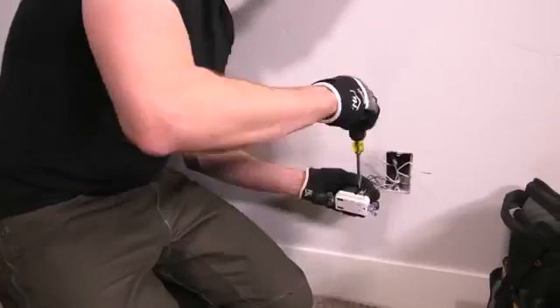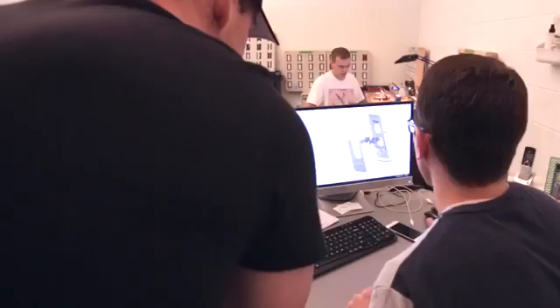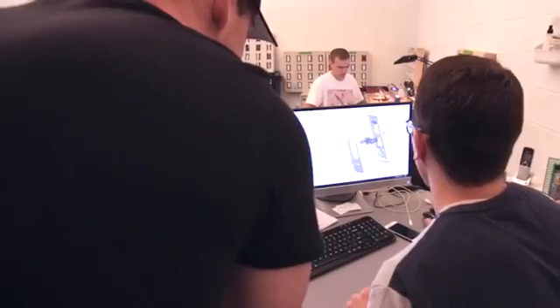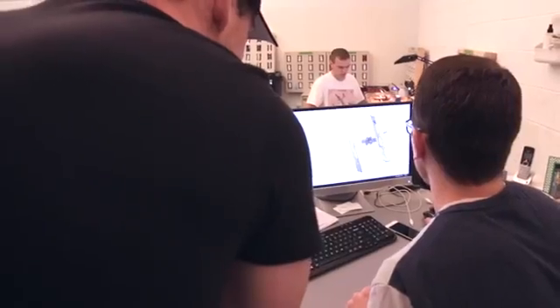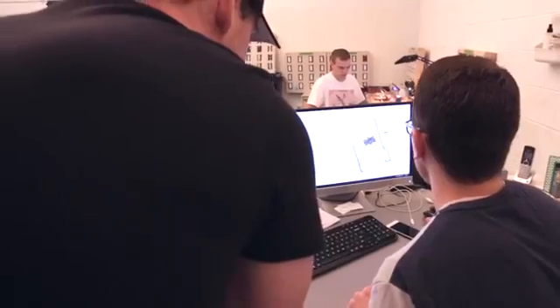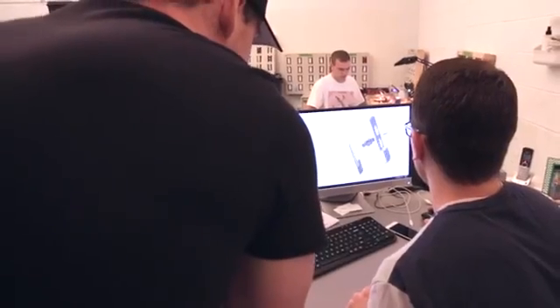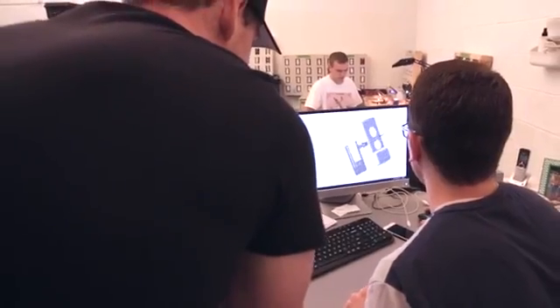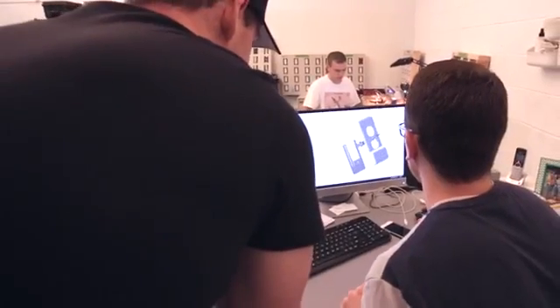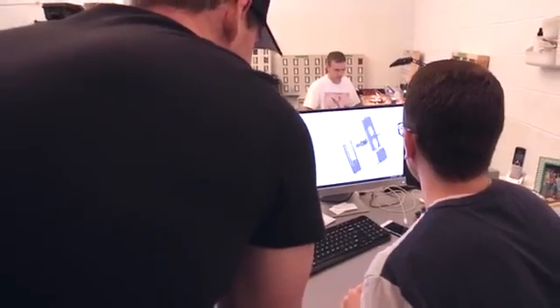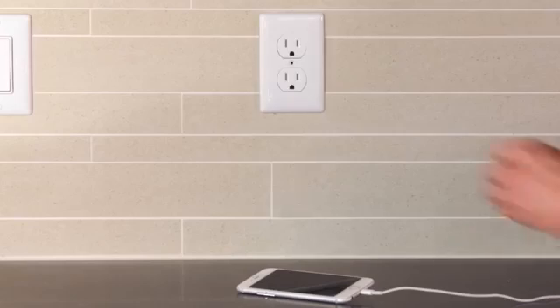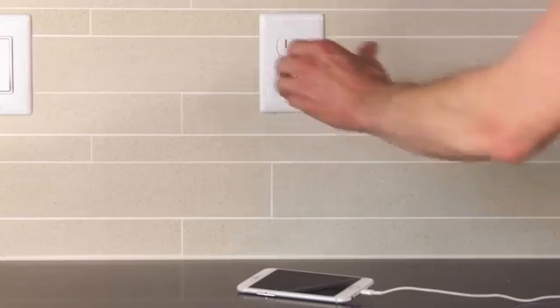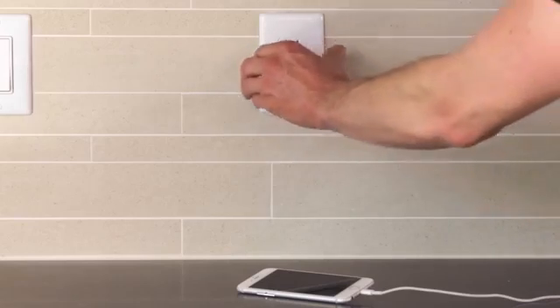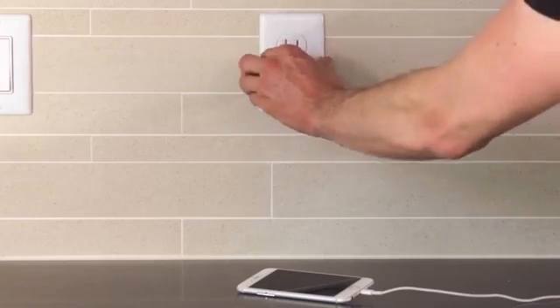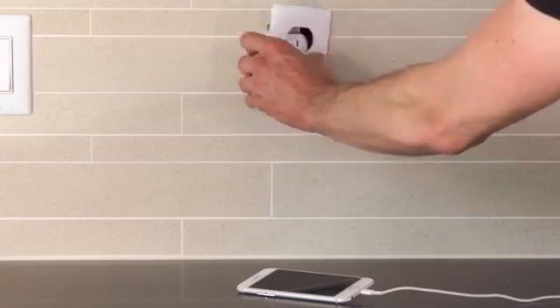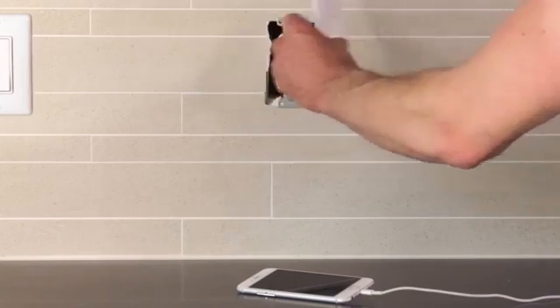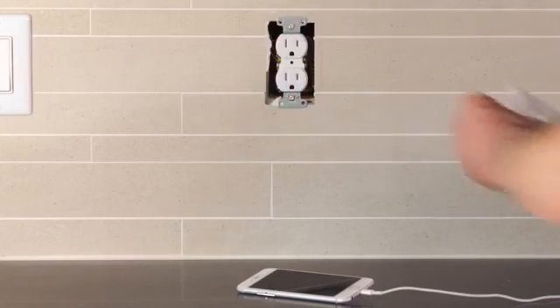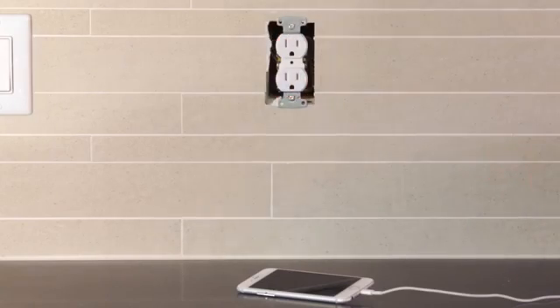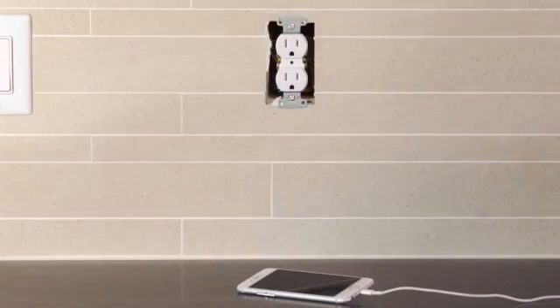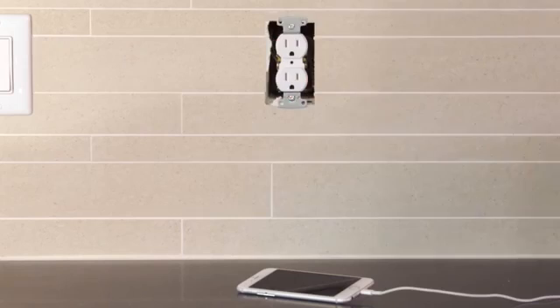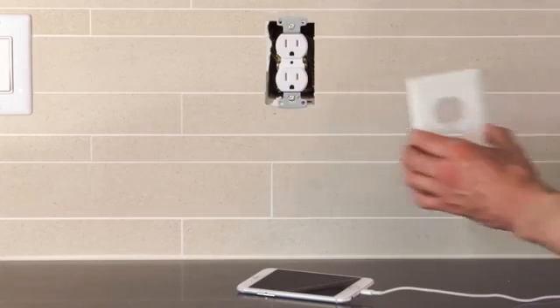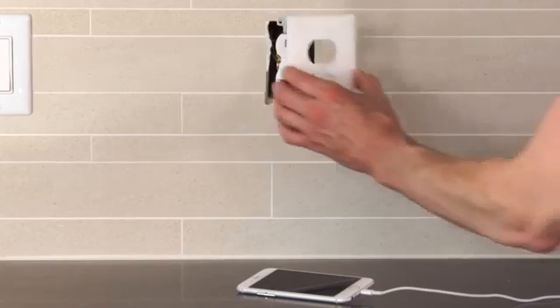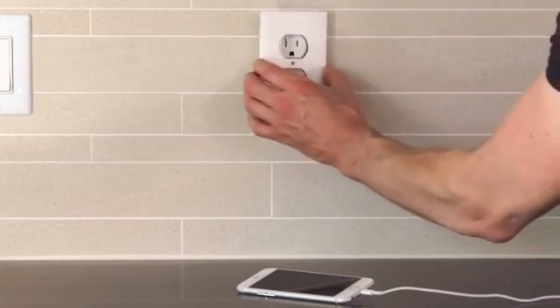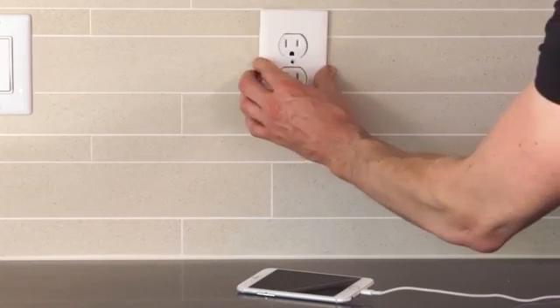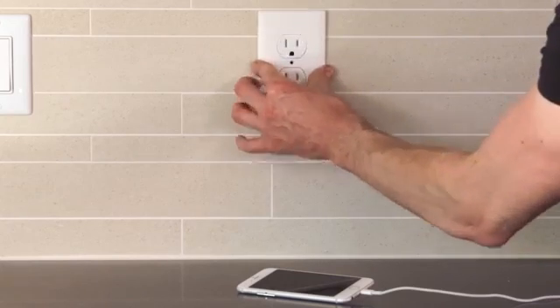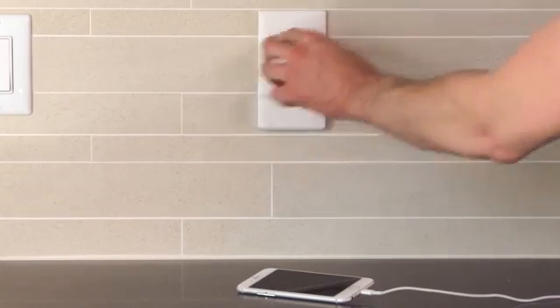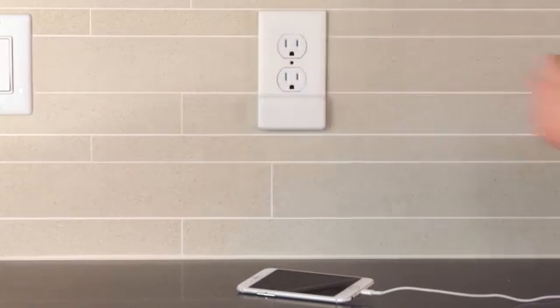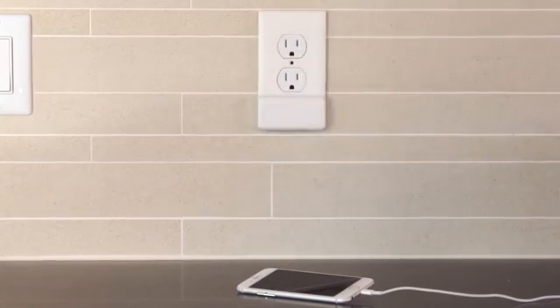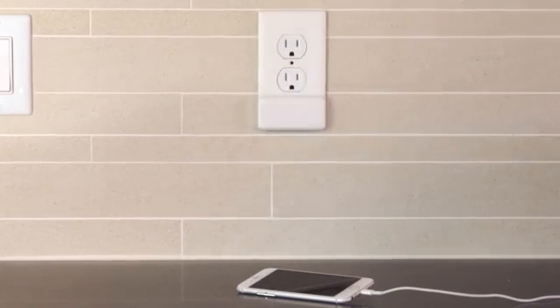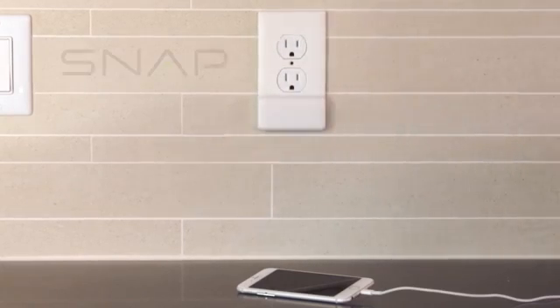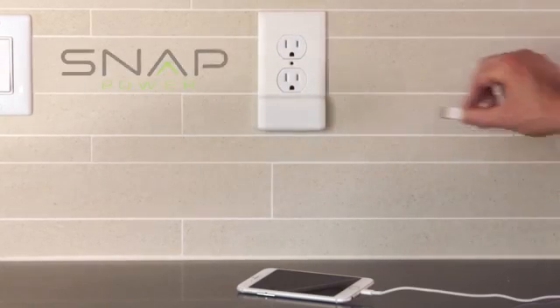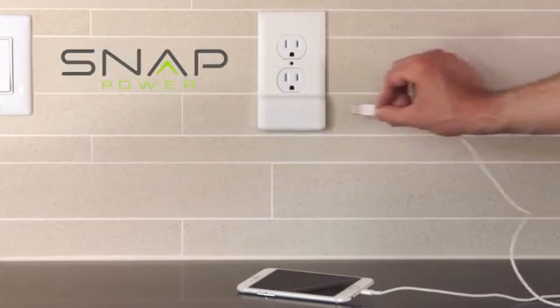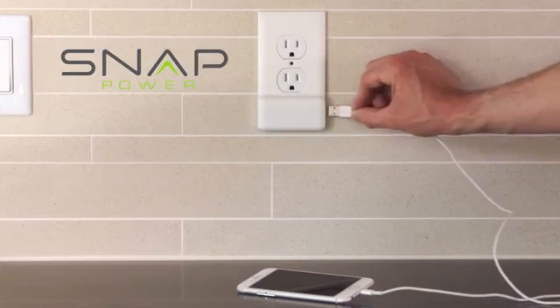At SnapPower, we thought there should be an easy way to plug your USB cords directly into the wall, so we created the SnapPower Charger.